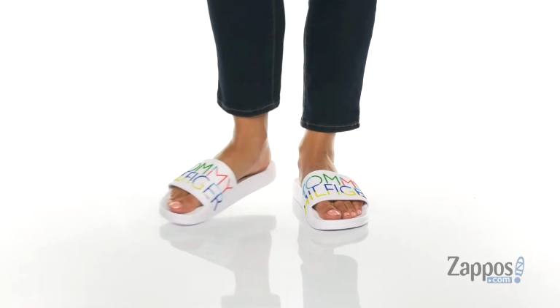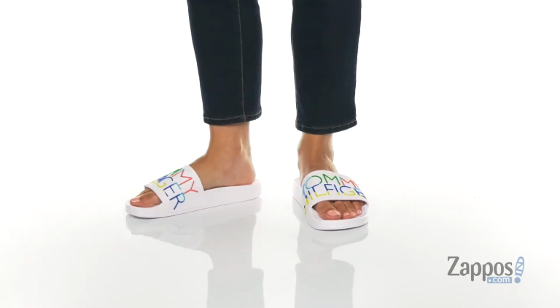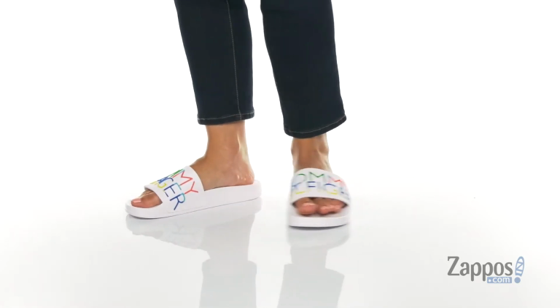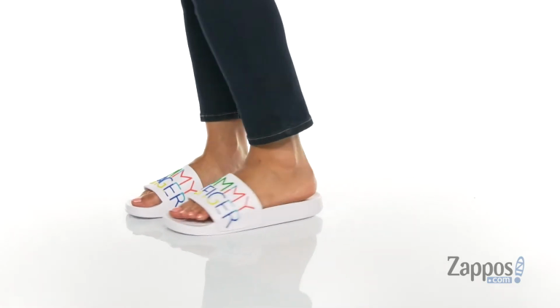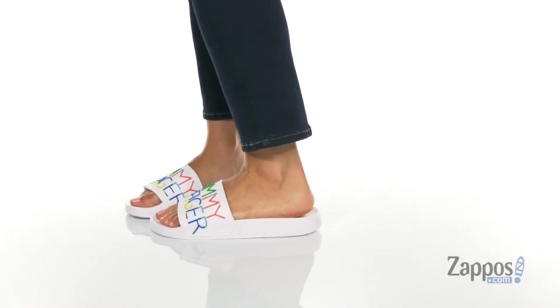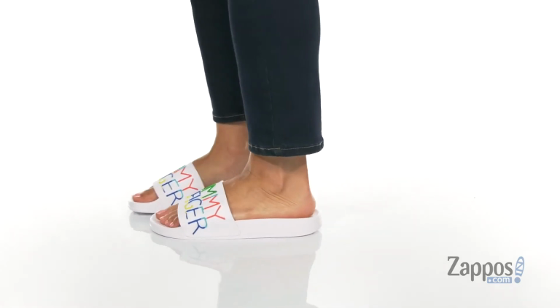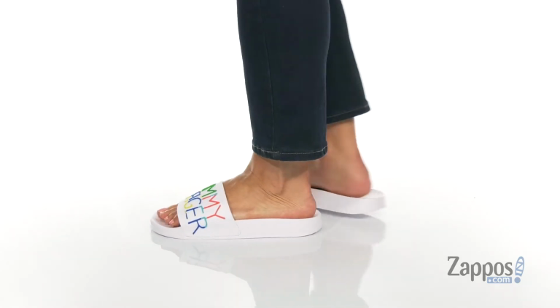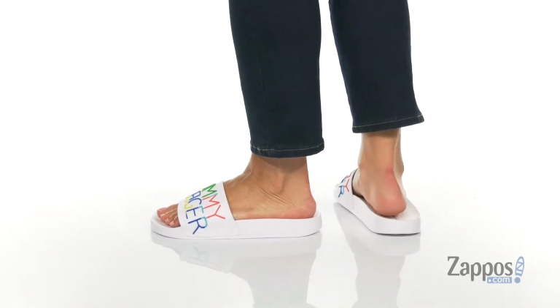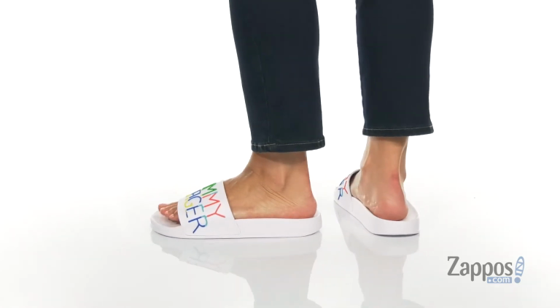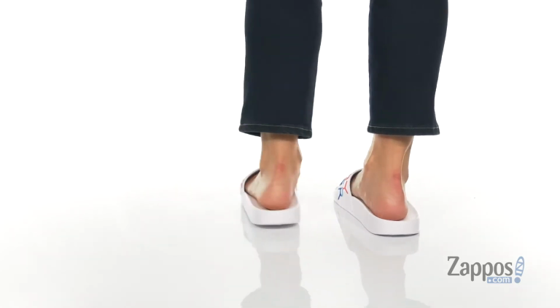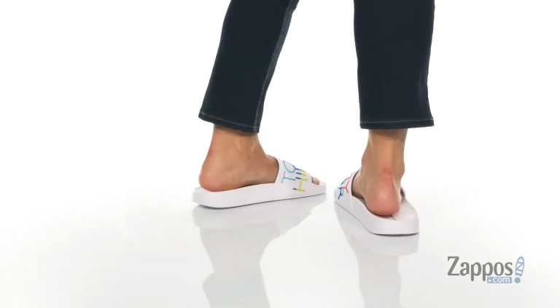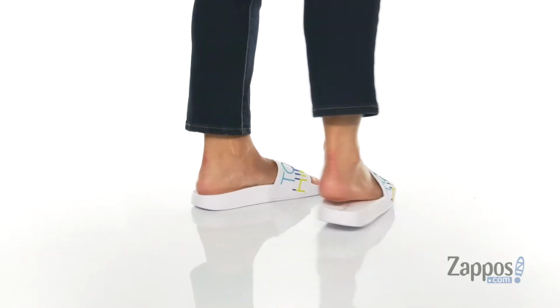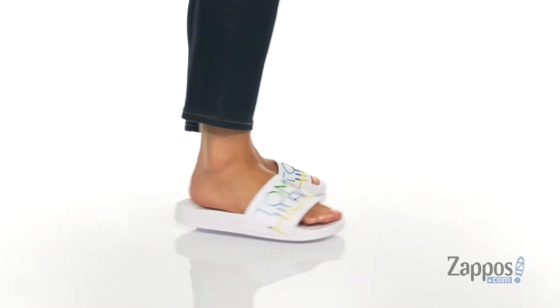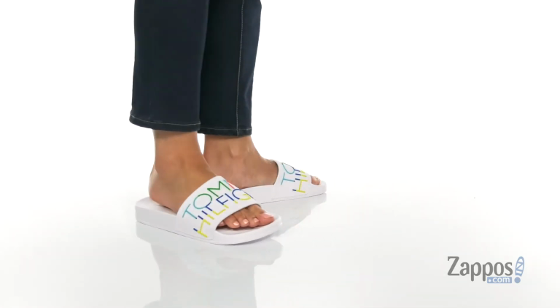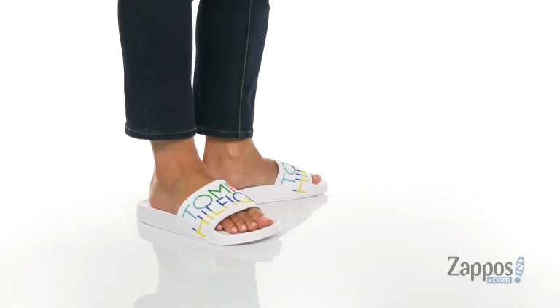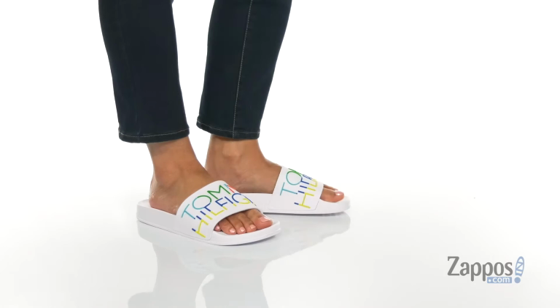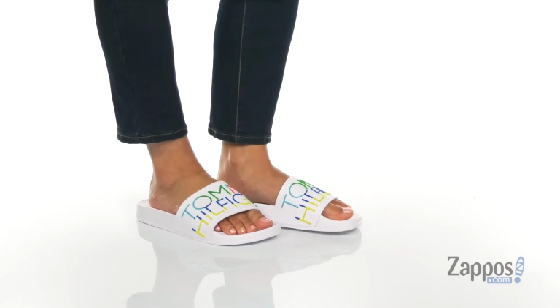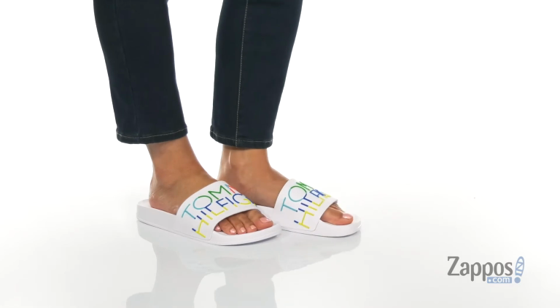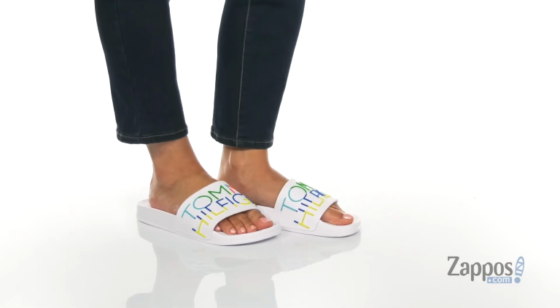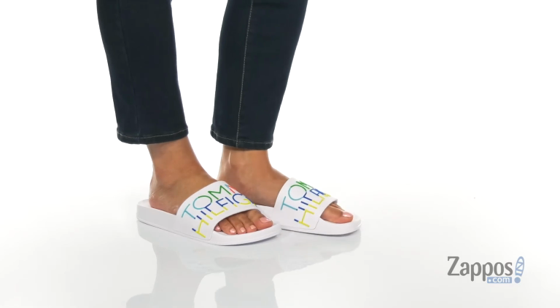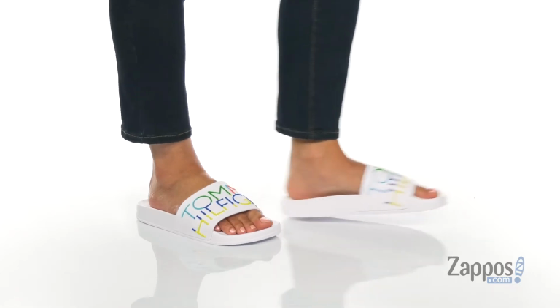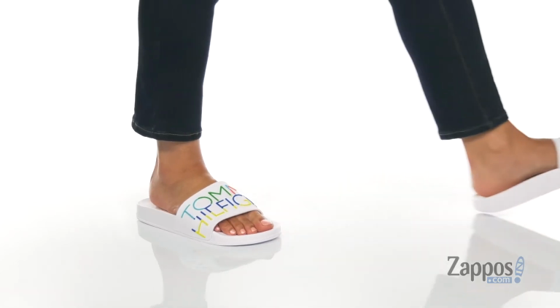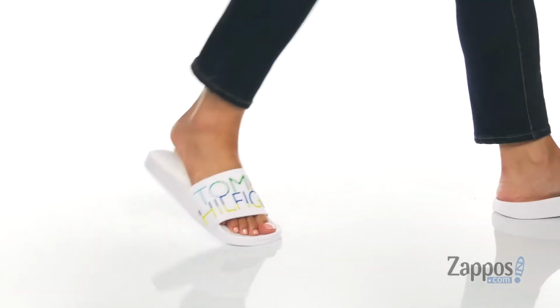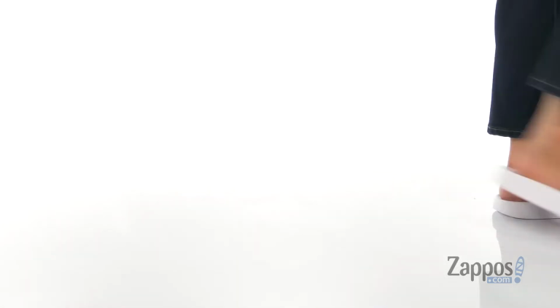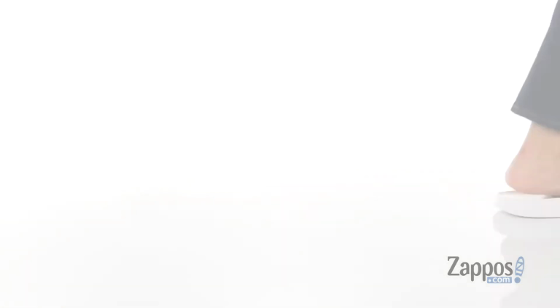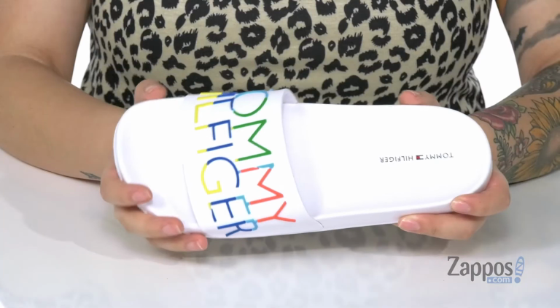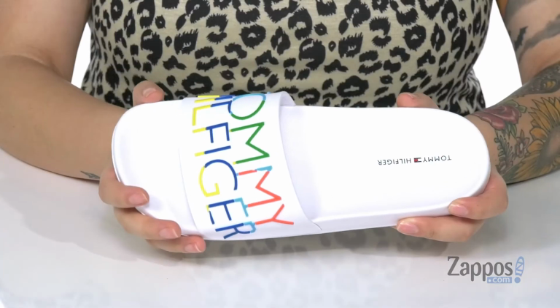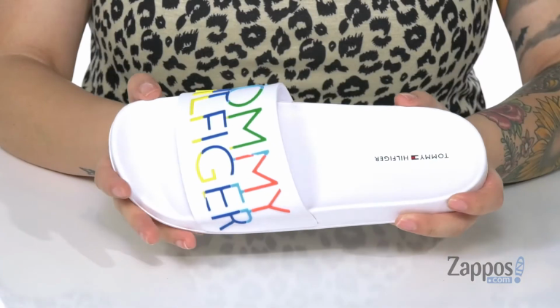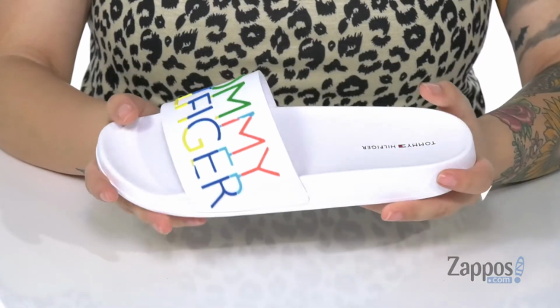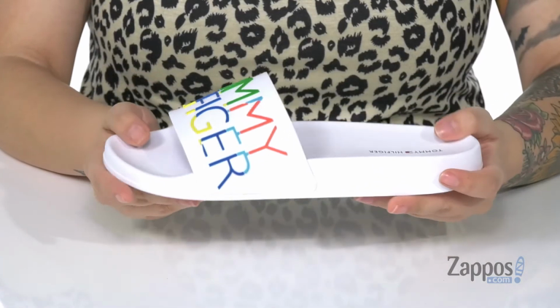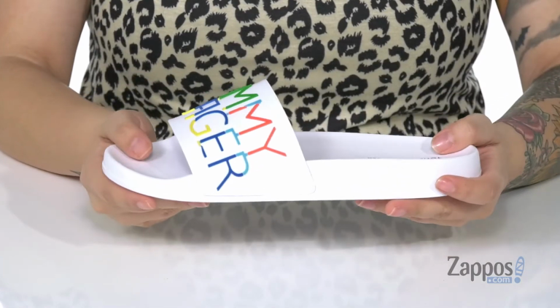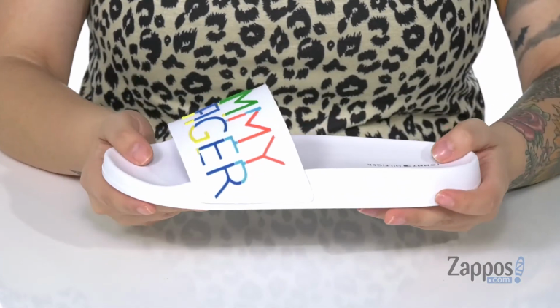These slides are super cute. They have a man-made upper with that logo in different colors, making these pairable with any outfit in your closet.